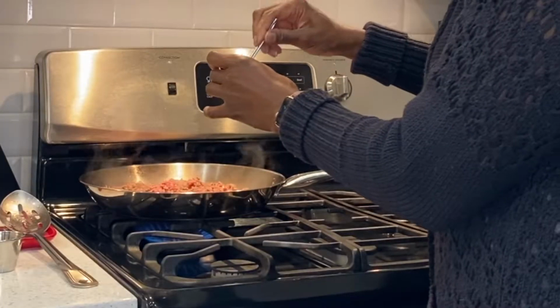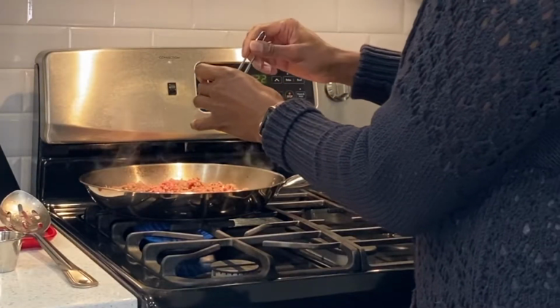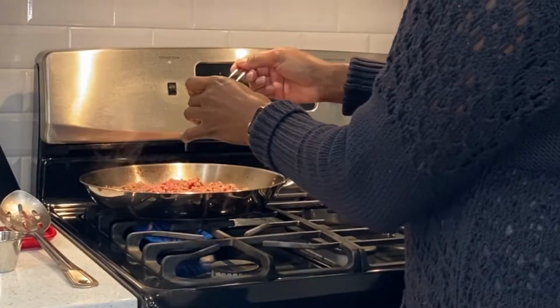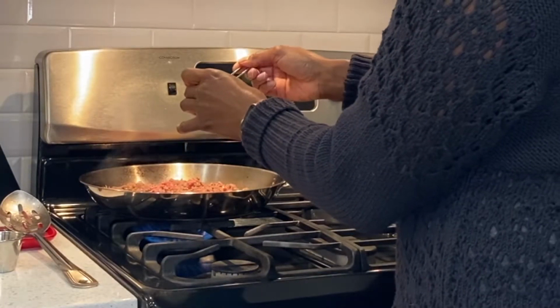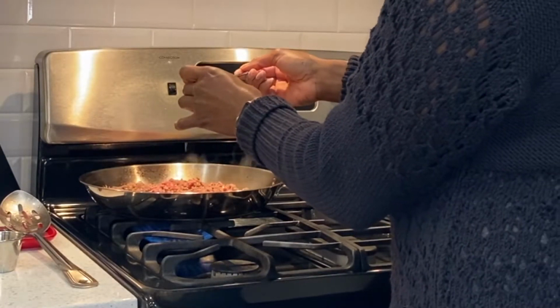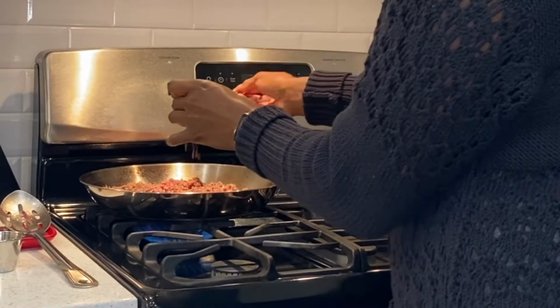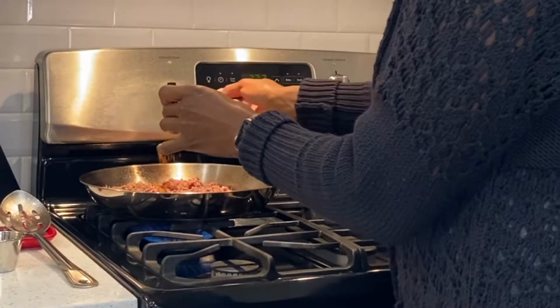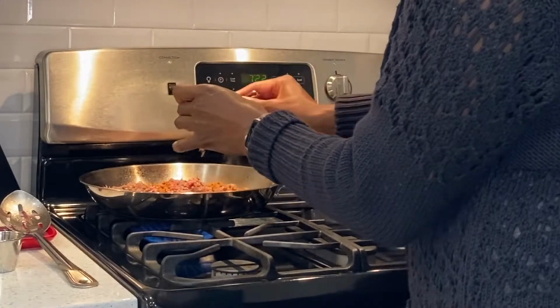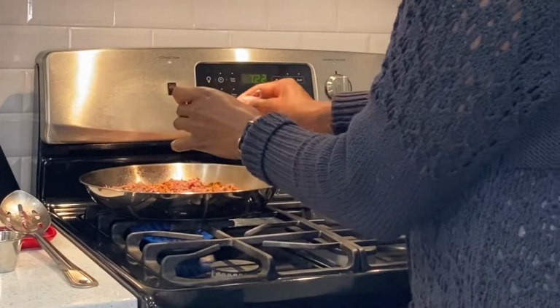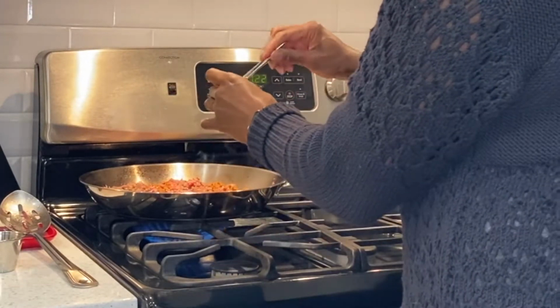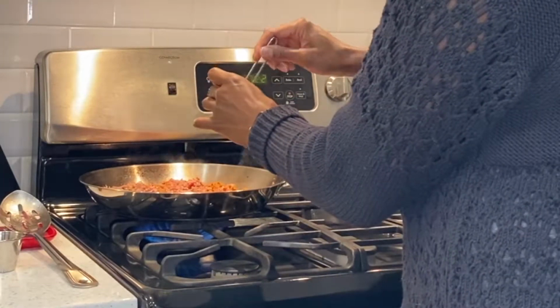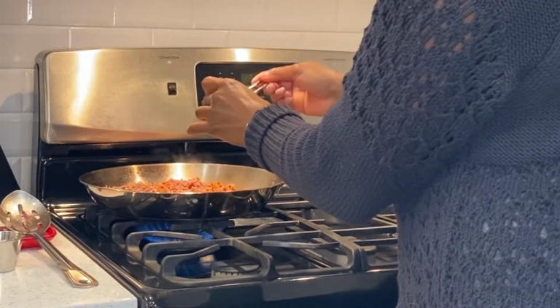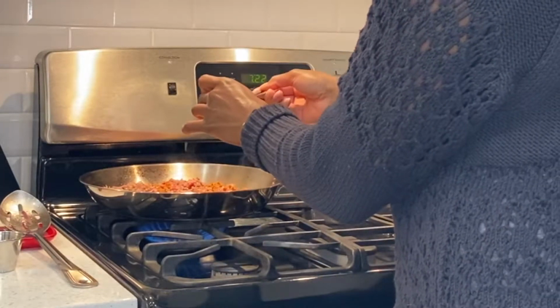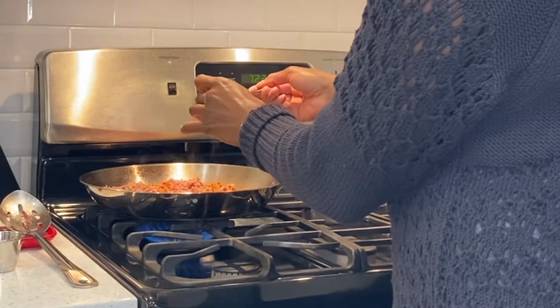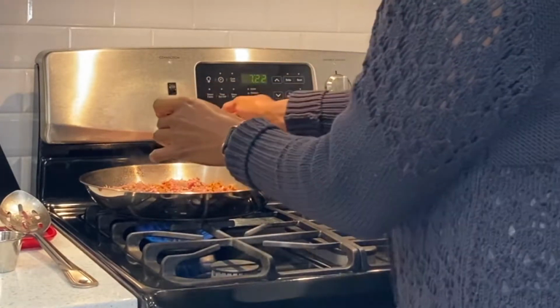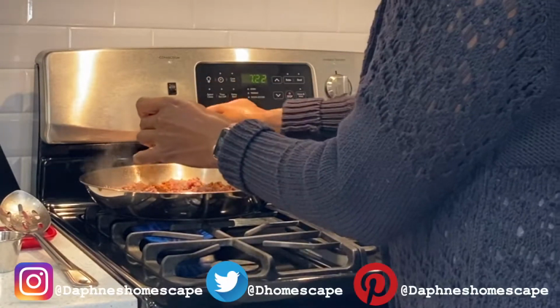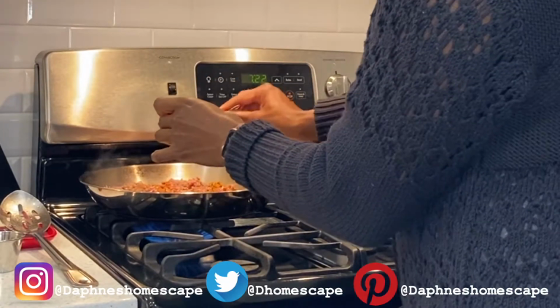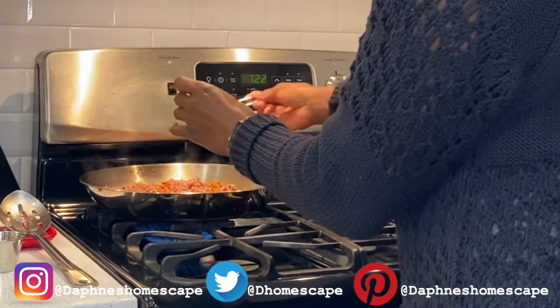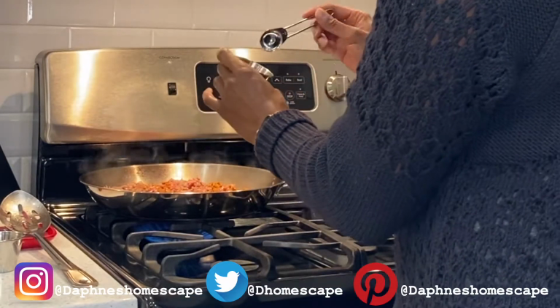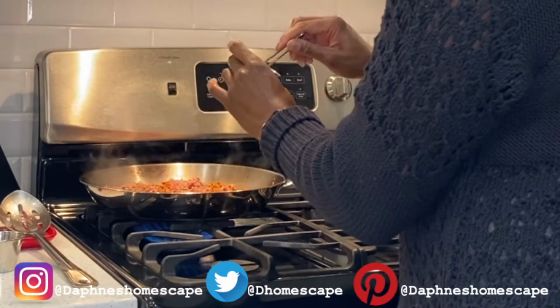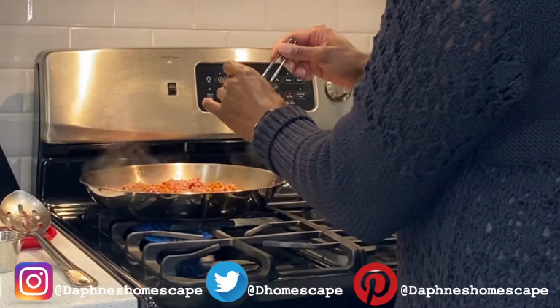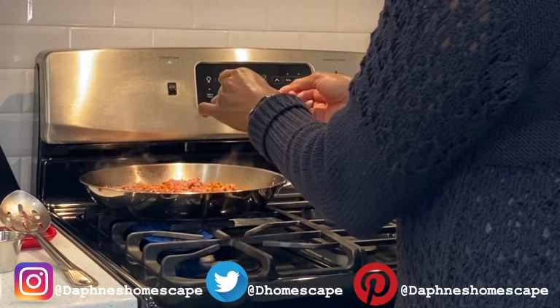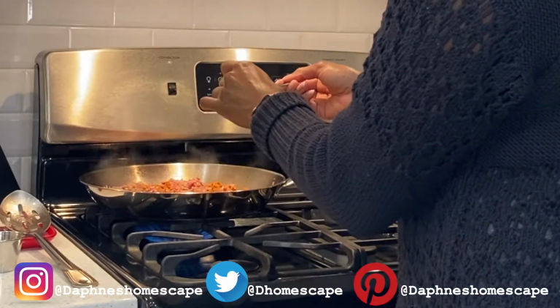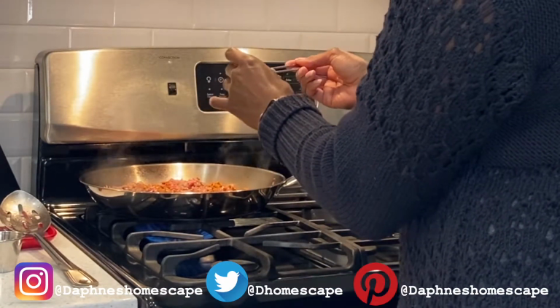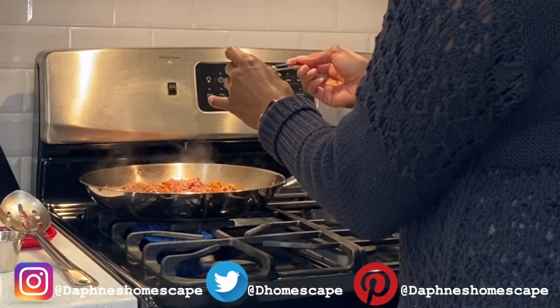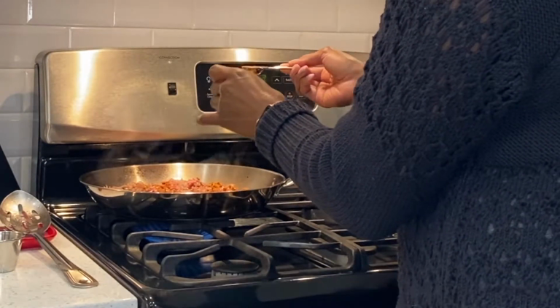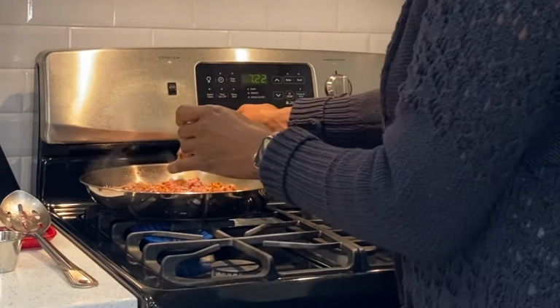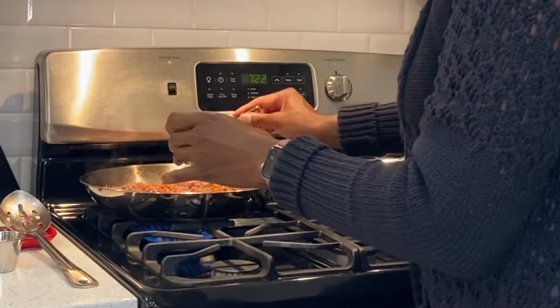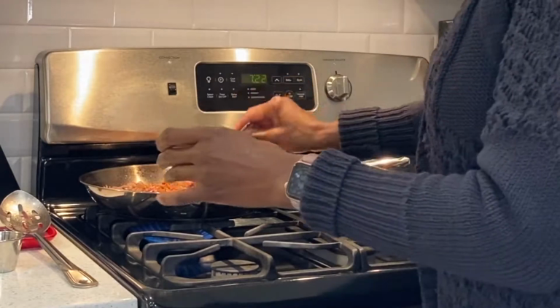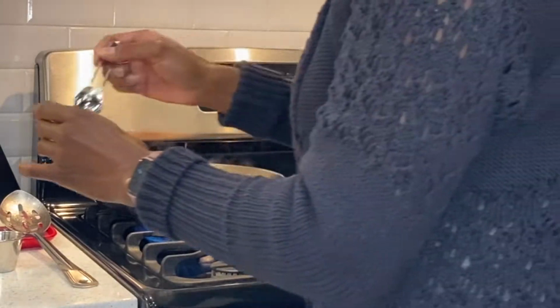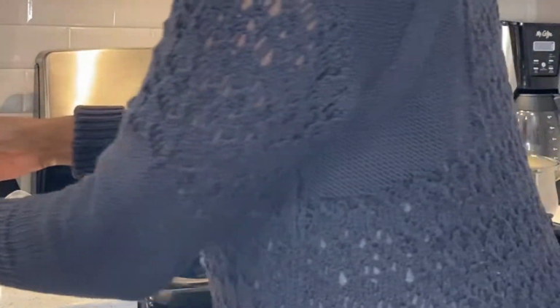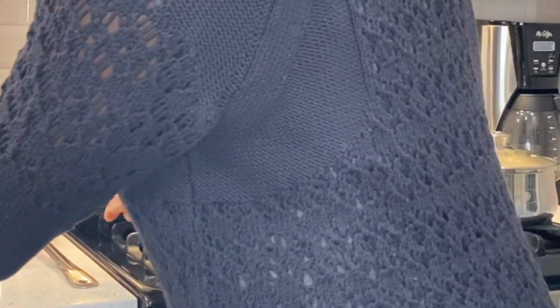What I'm adding now is my taco seasoning mix. All of the spices that were listed on the screen are being added in — I combined them all together, minus the salt. The salt you're going to add to taste.